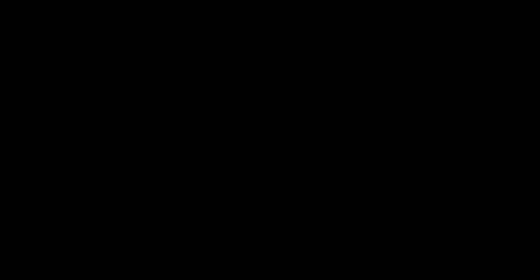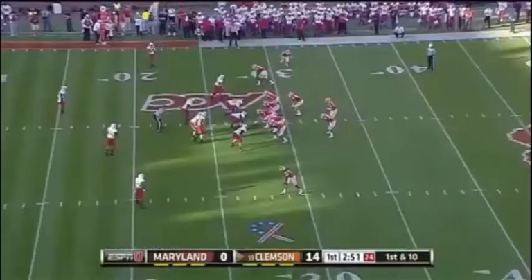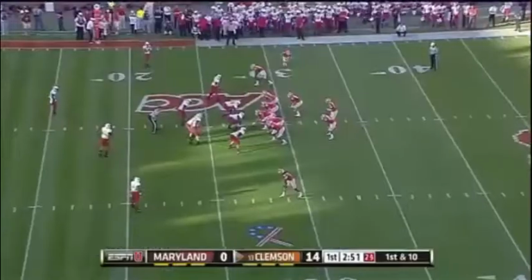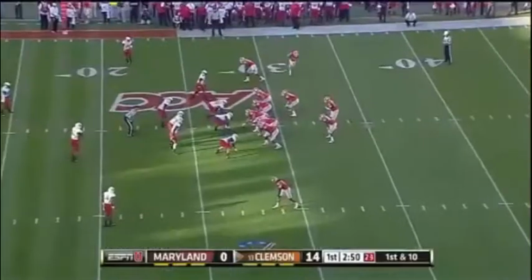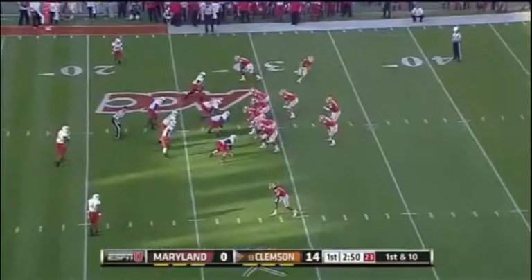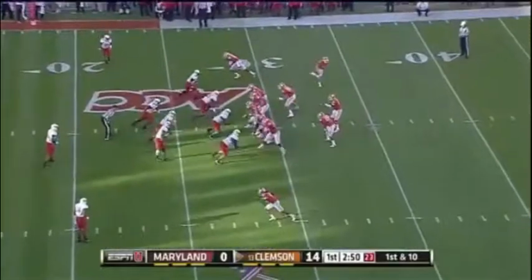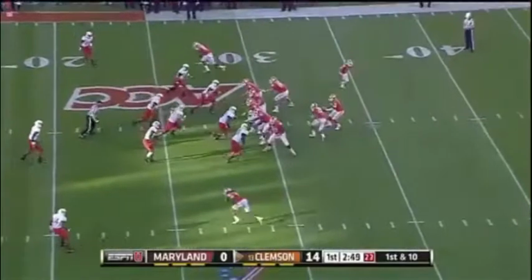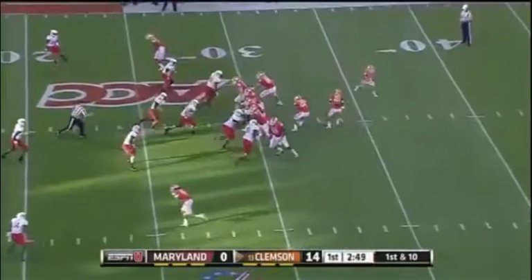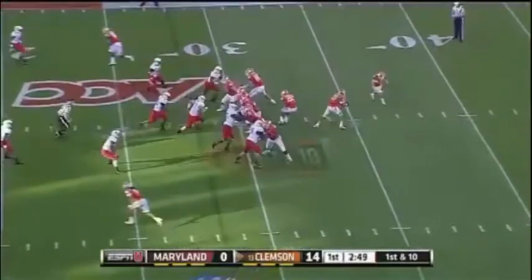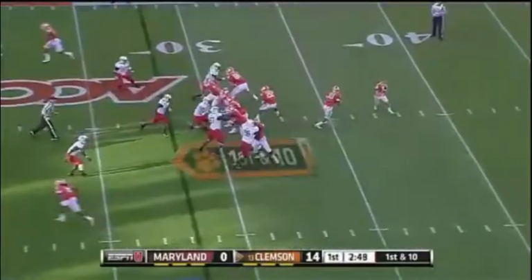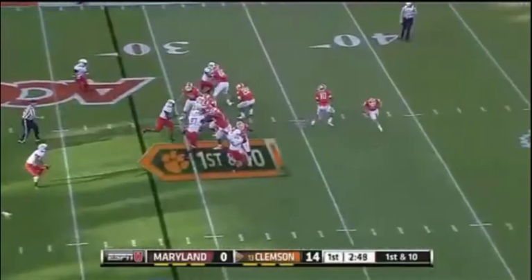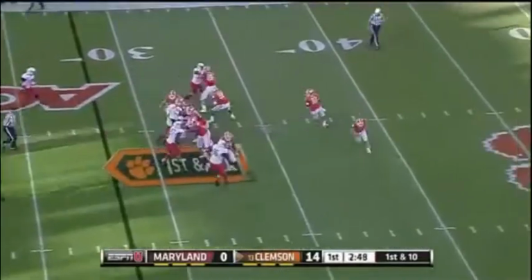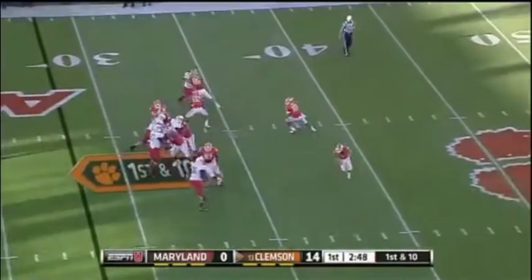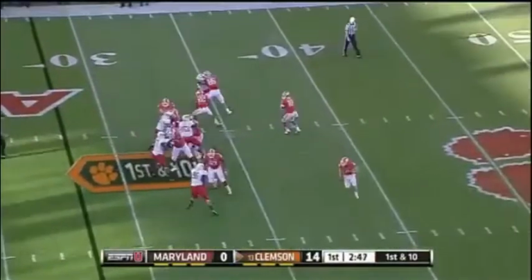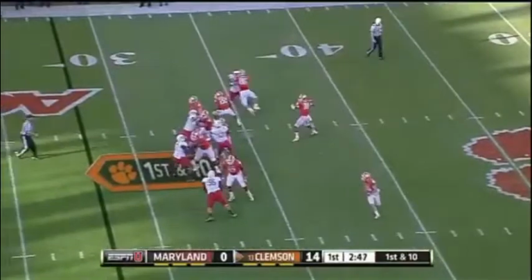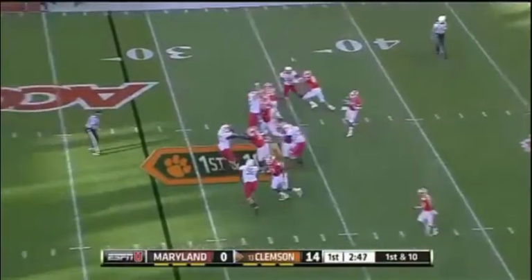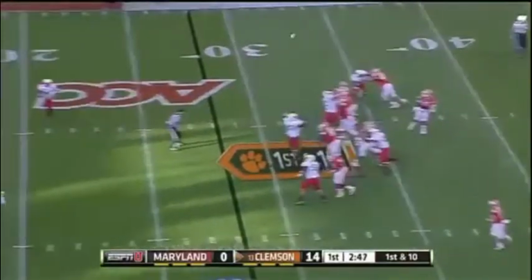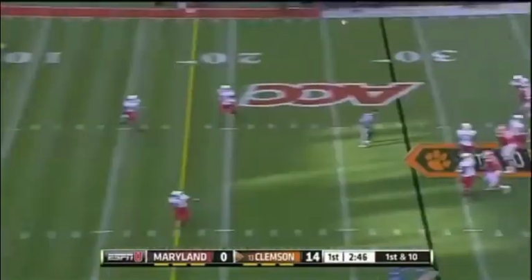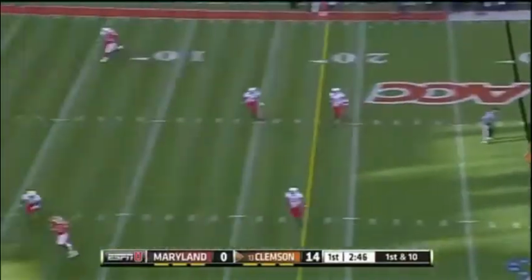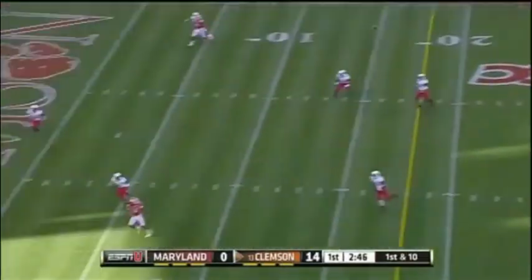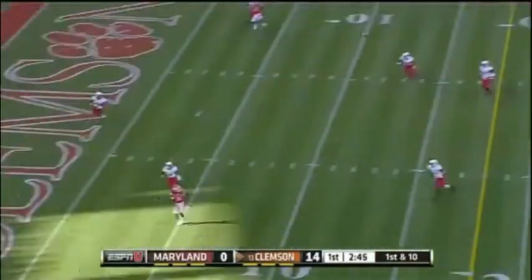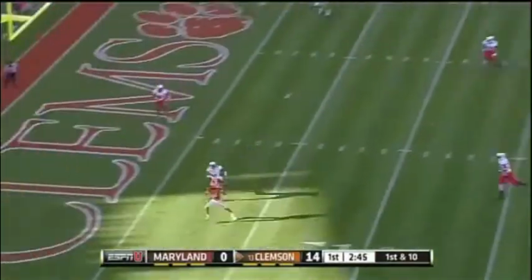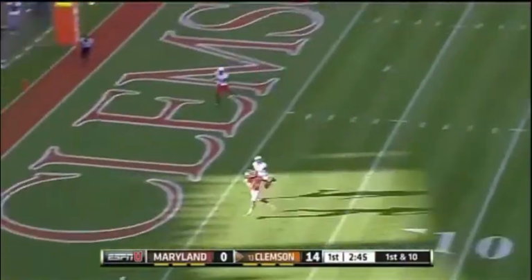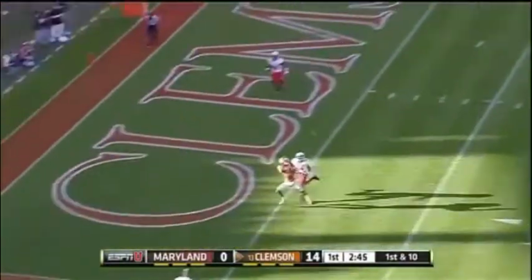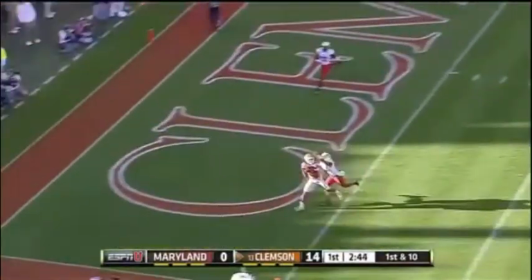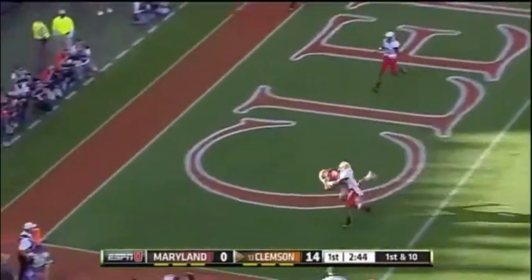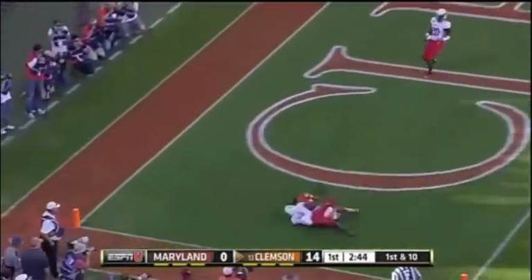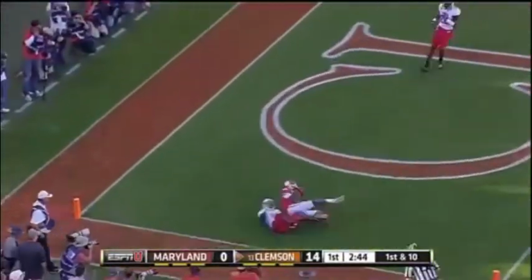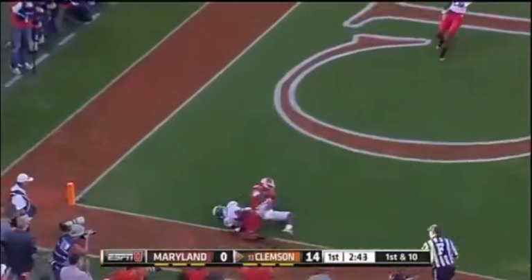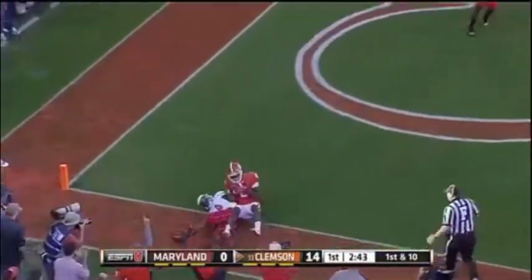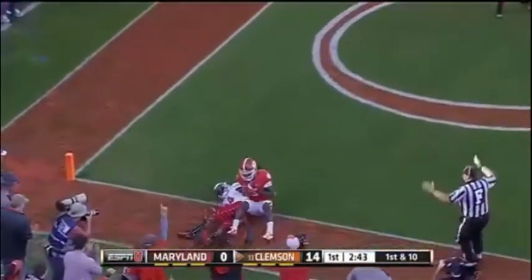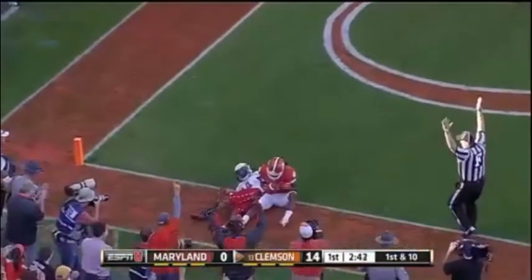Boyd's passing before all is said and done as well. Boyd going deep — he's got Hopkins. Another touchdown for Clemson.